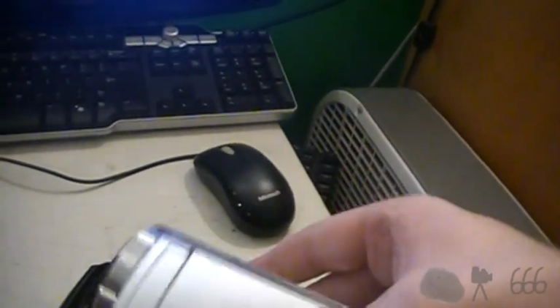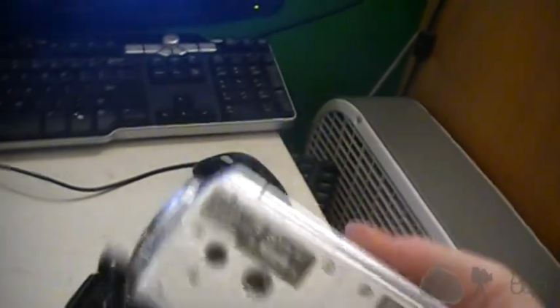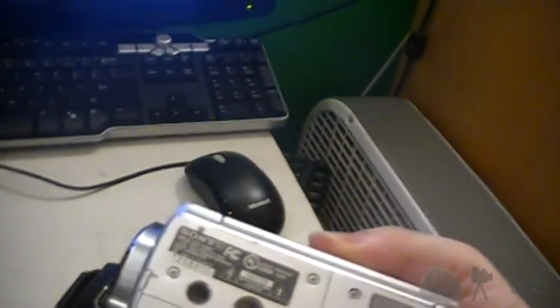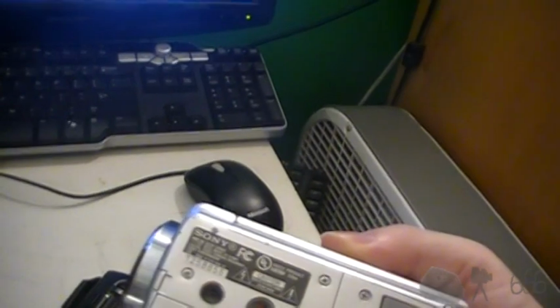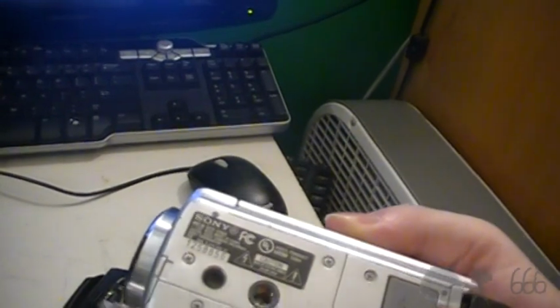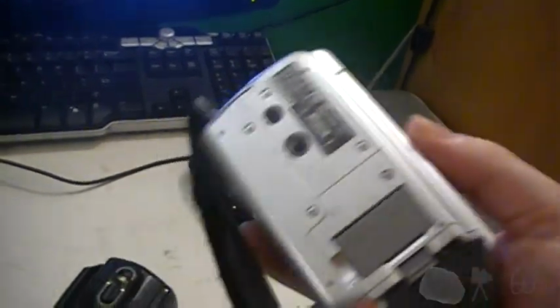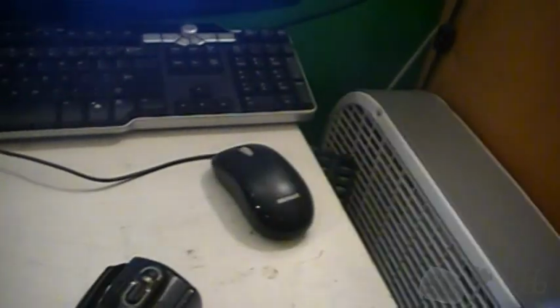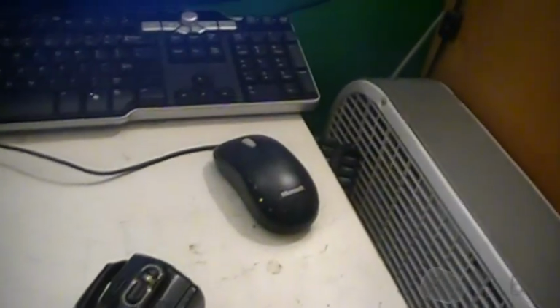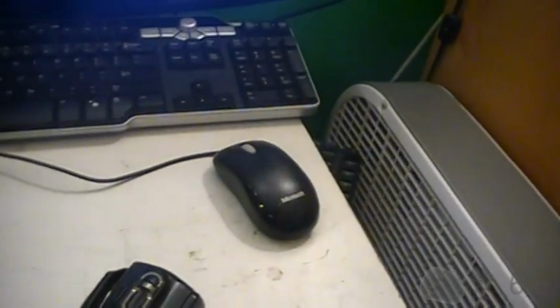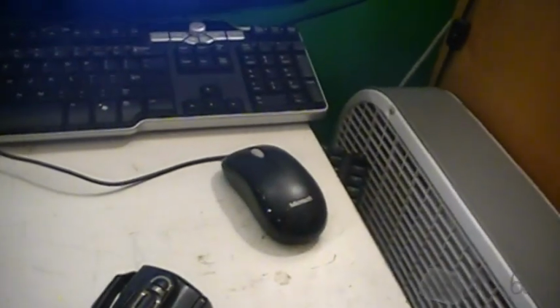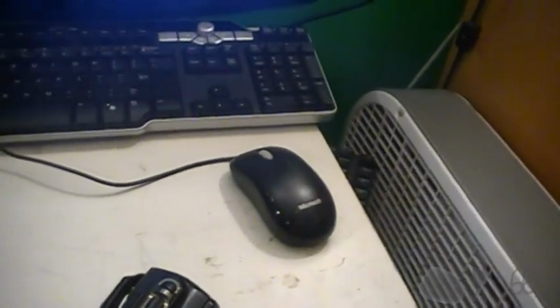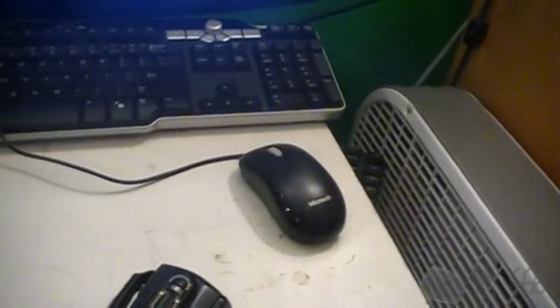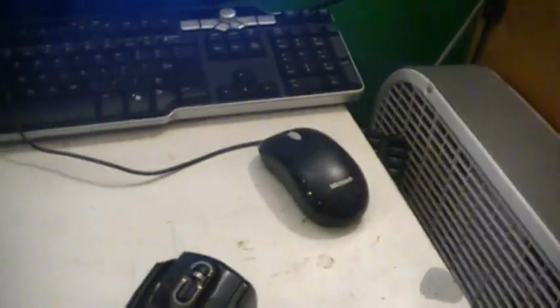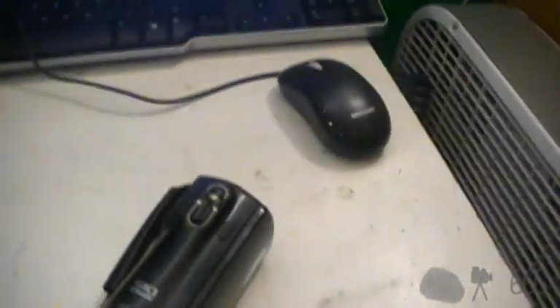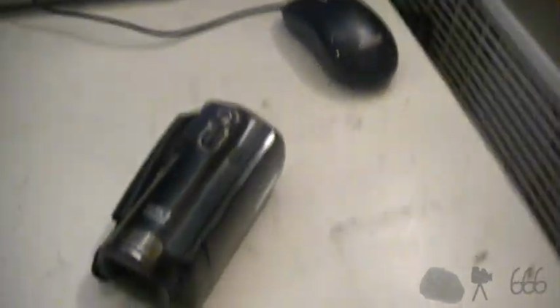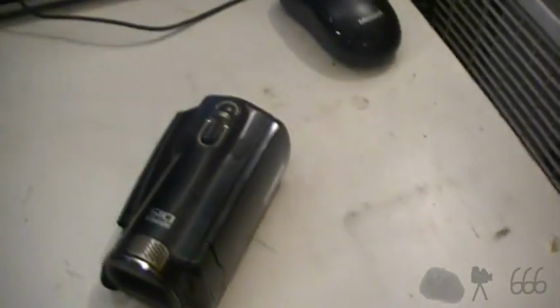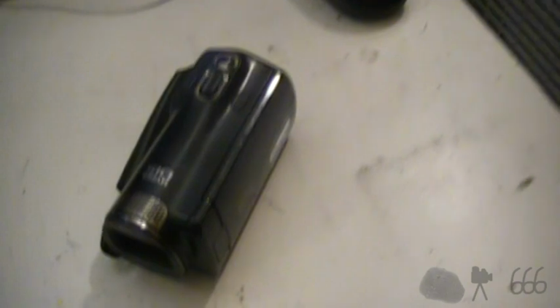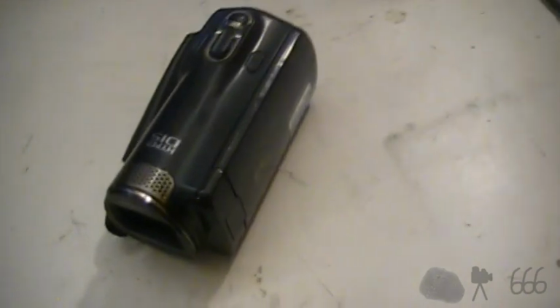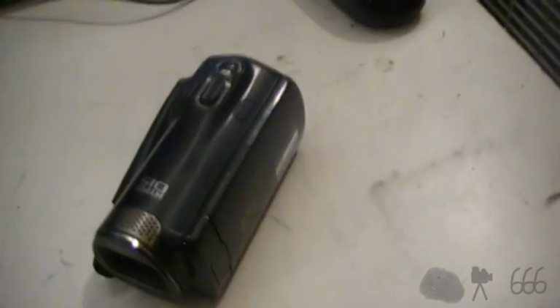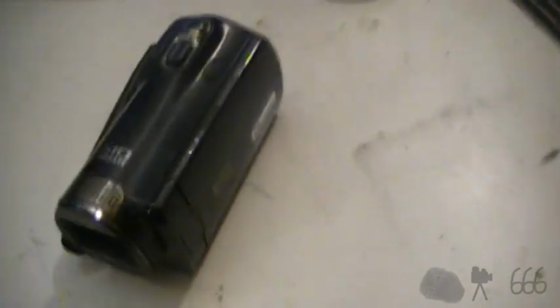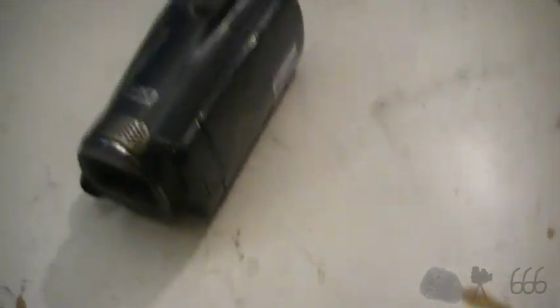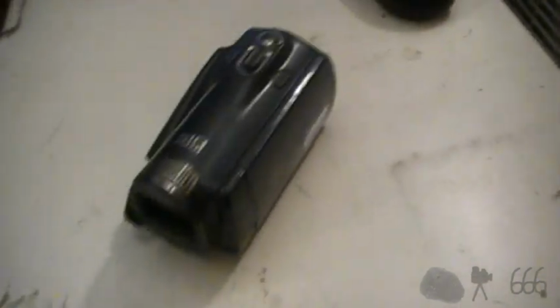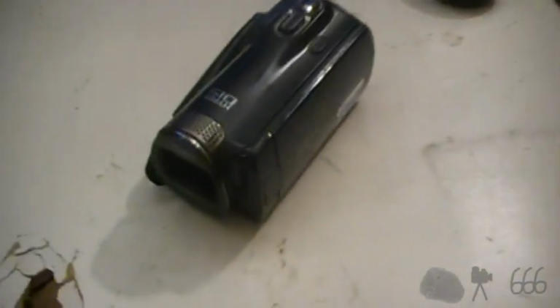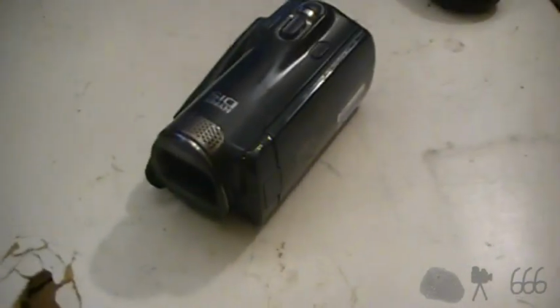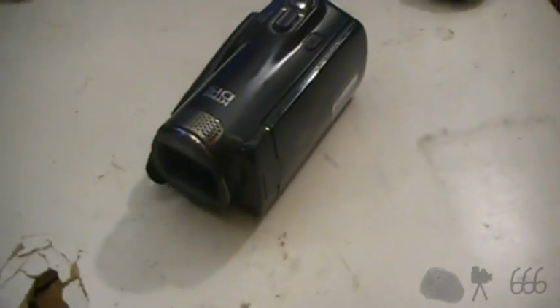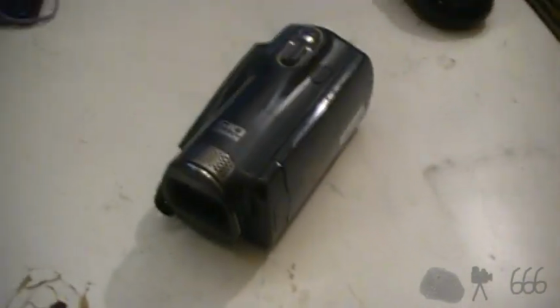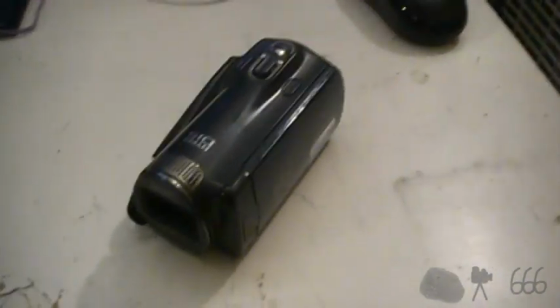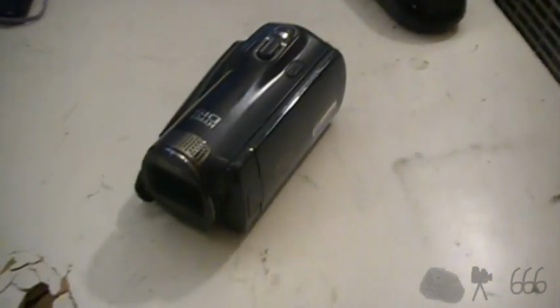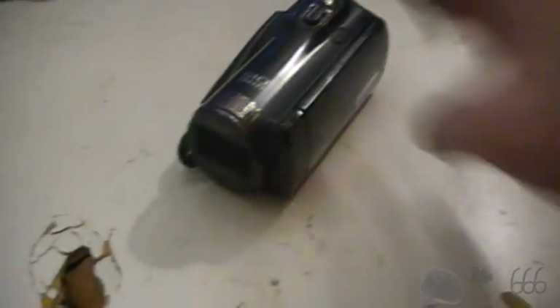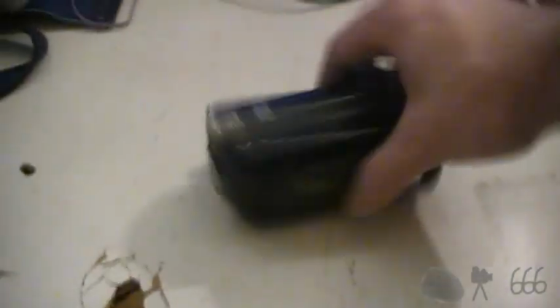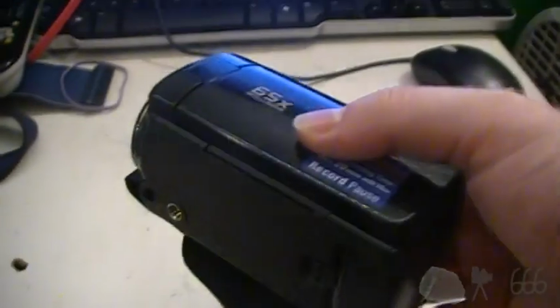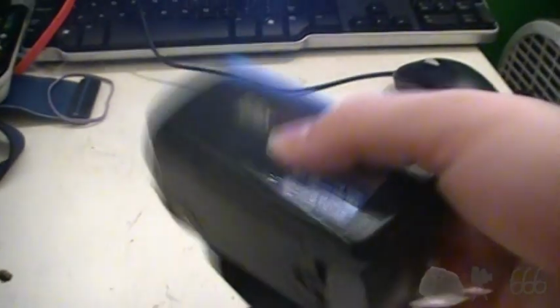I think this one's a model year older. This is the DCR-SR68. The DCR-SX45 was the one I was looking at other than this, but the price tag was too much — I couldn't justify it, so I ended up with this one.